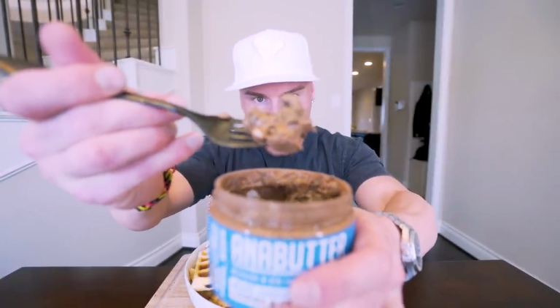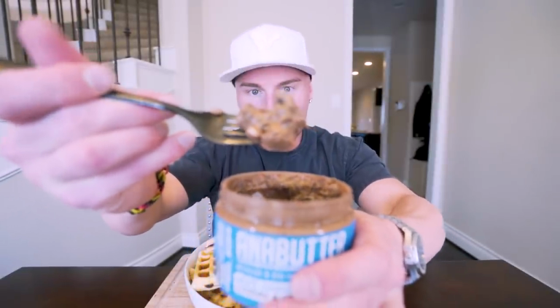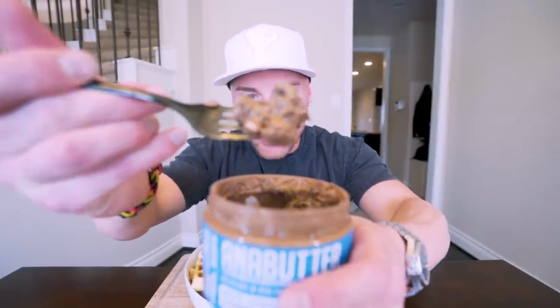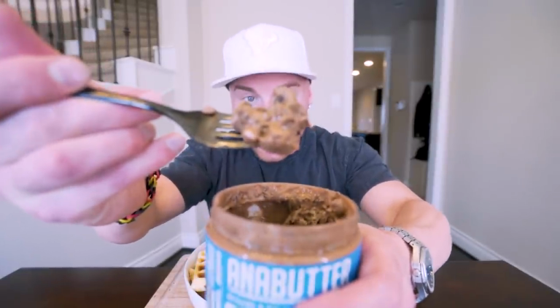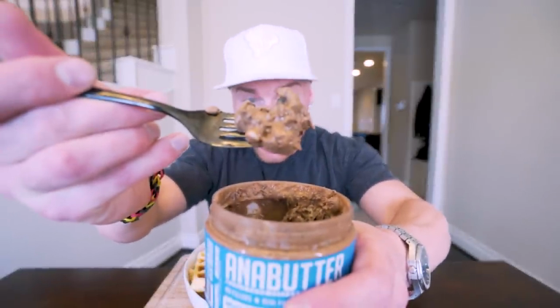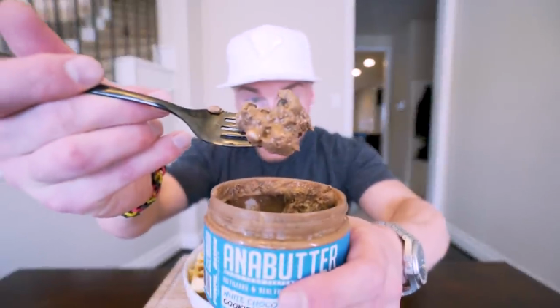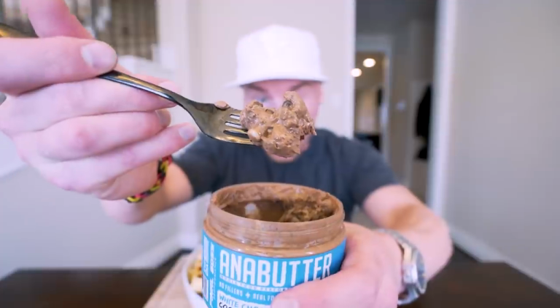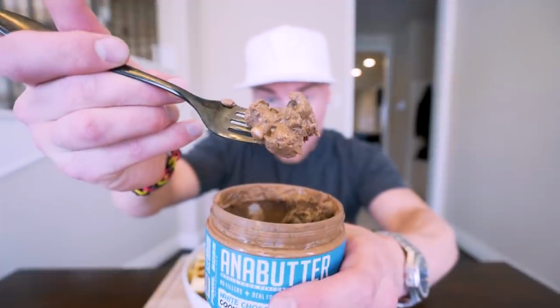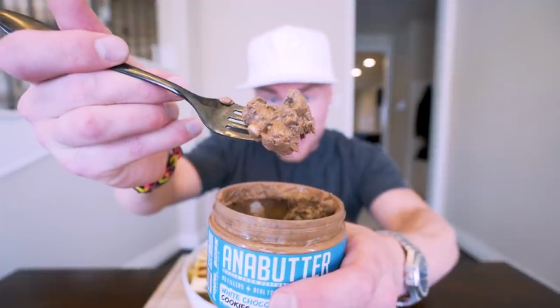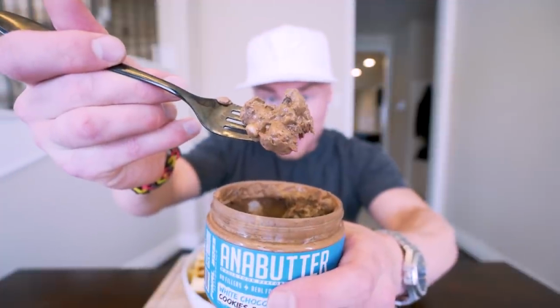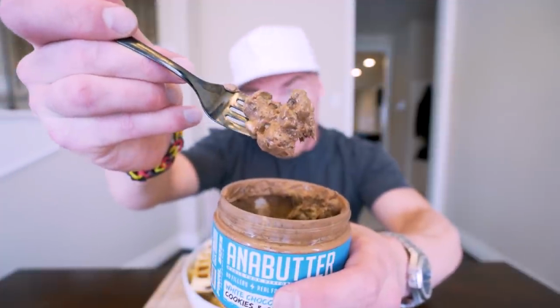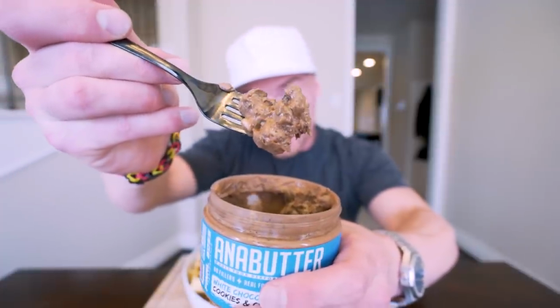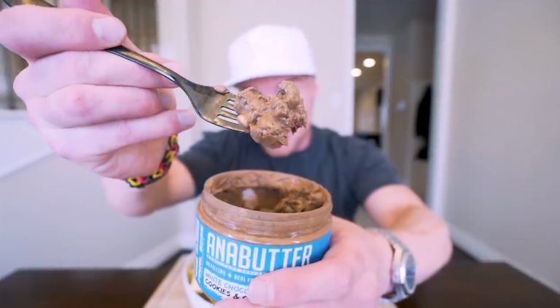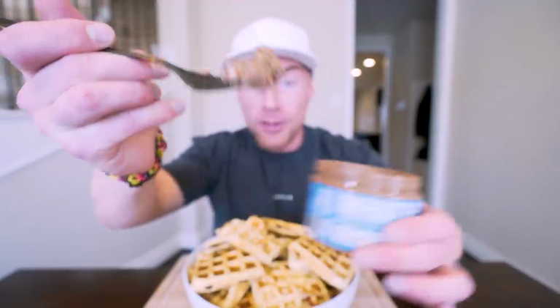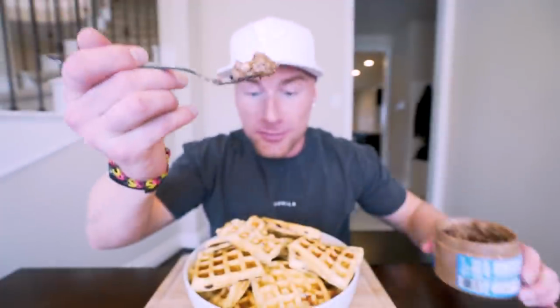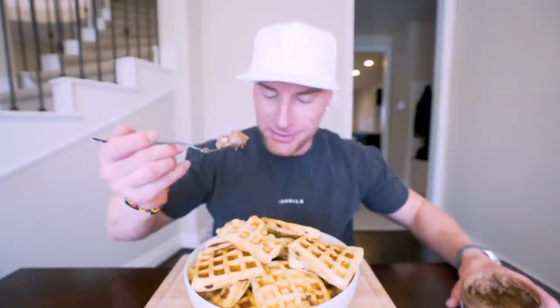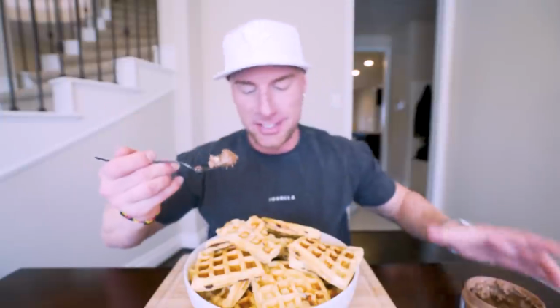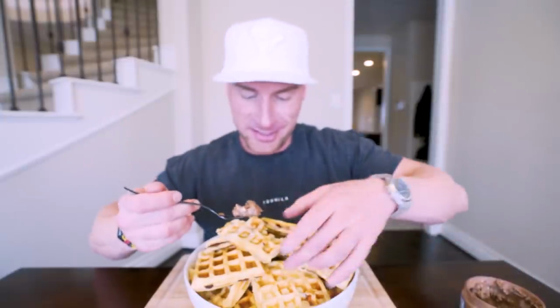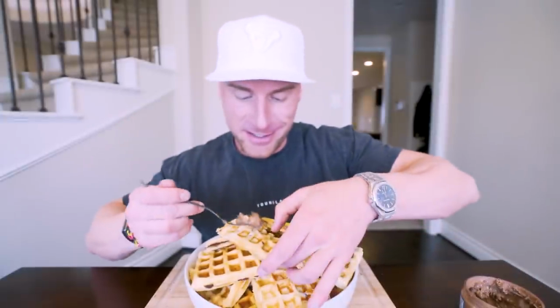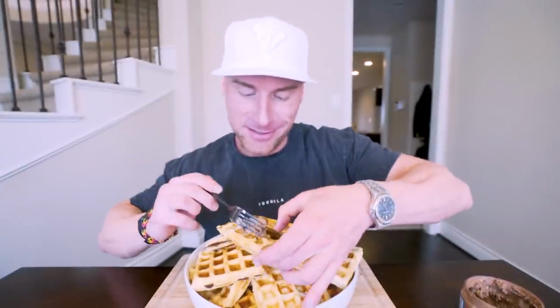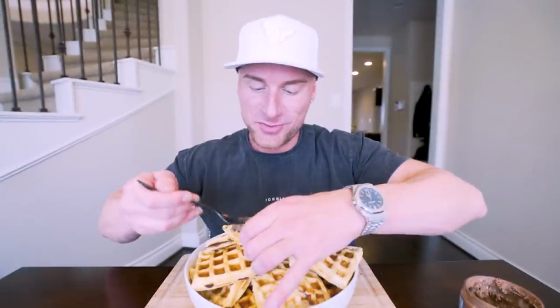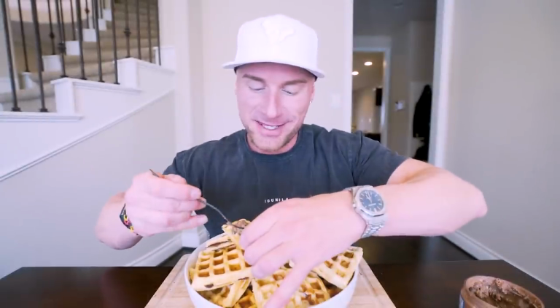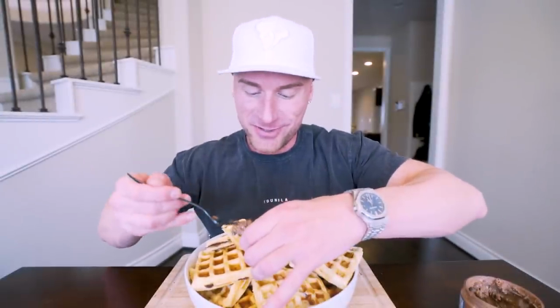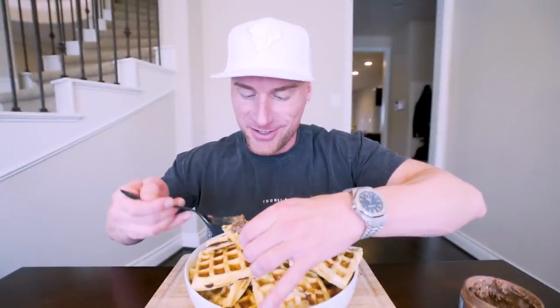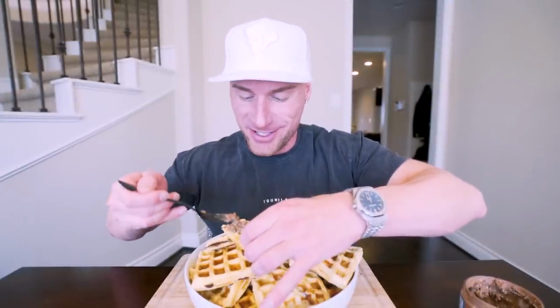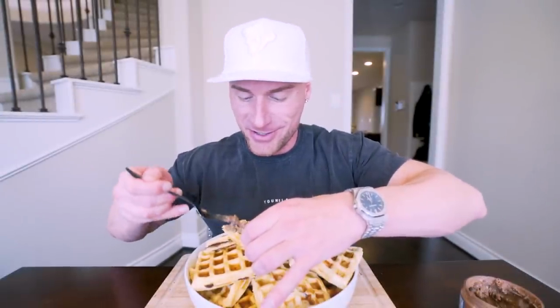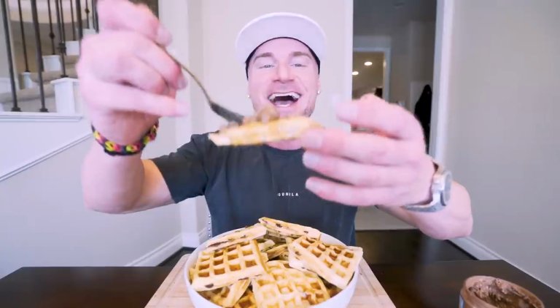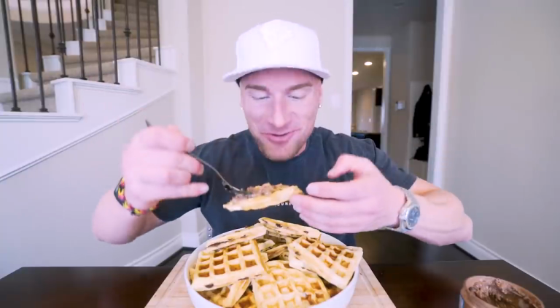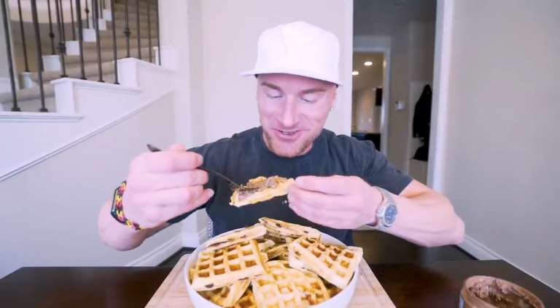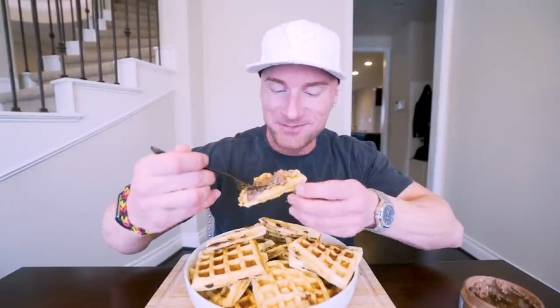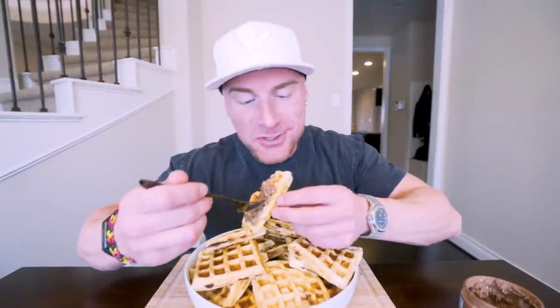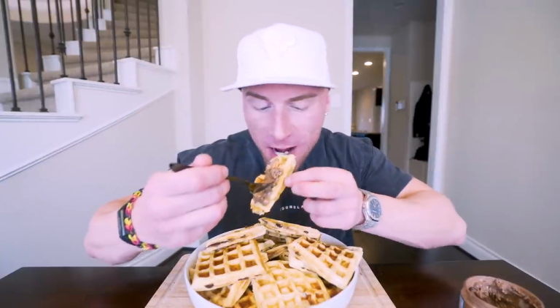You can see we've got the real cookie pieces, we've got white chocolate chips — everything that's delicious about our bars but in a spread. Let me take this, spread it right on here, and now we're going to try it. Three, two, one.